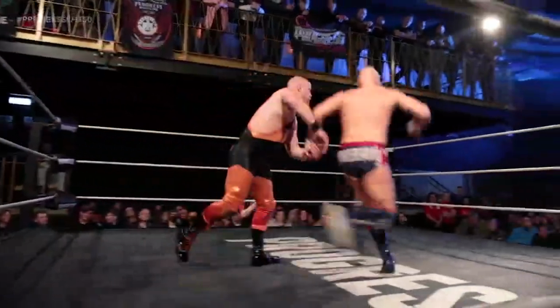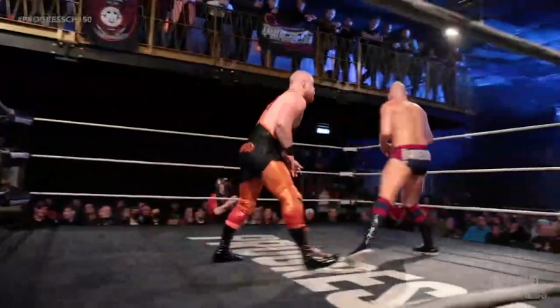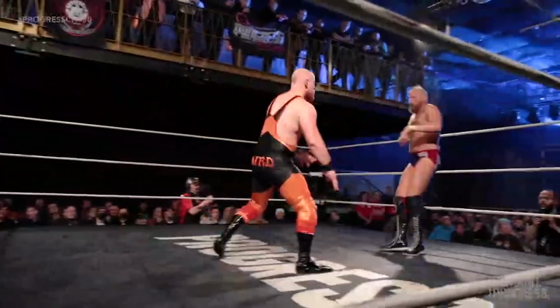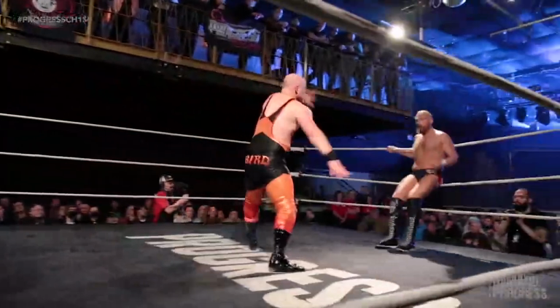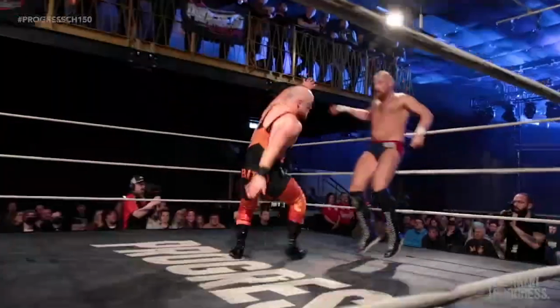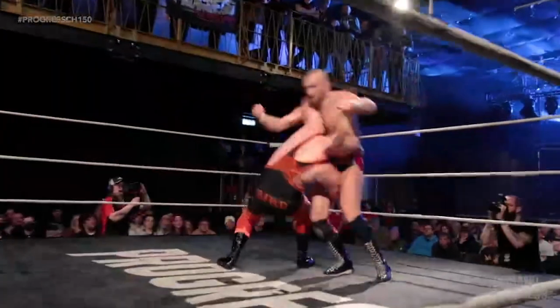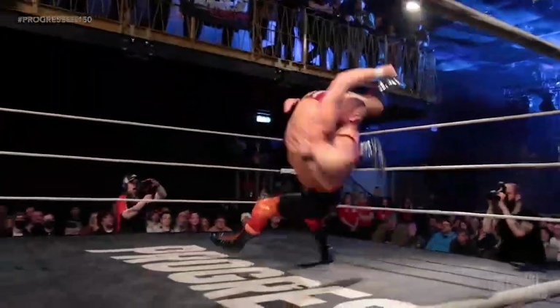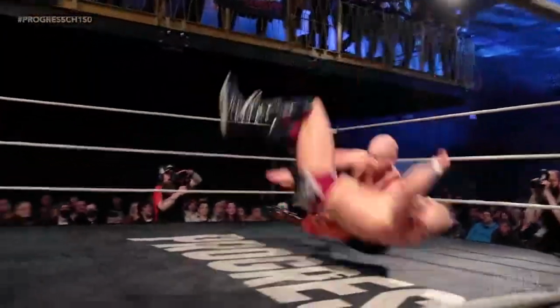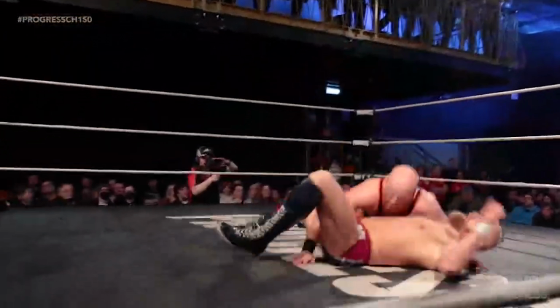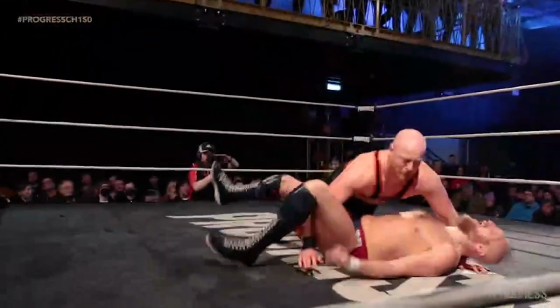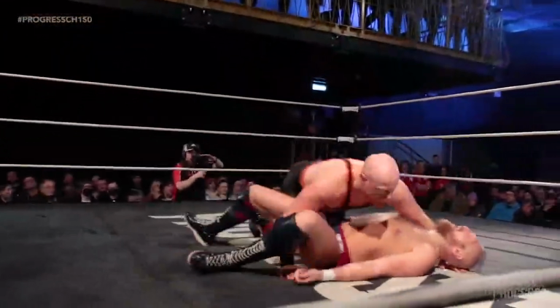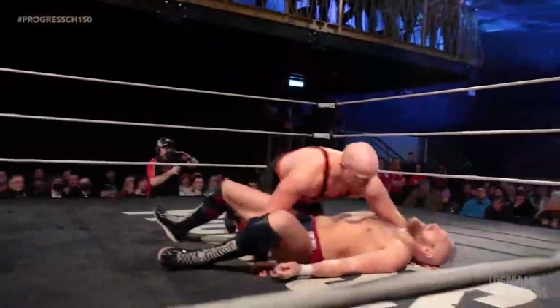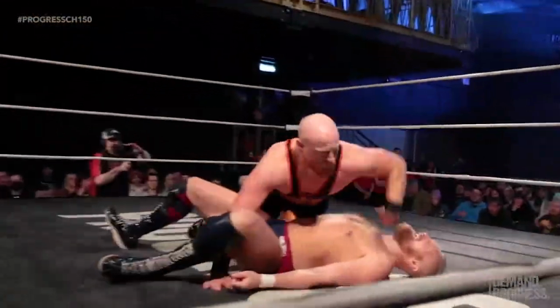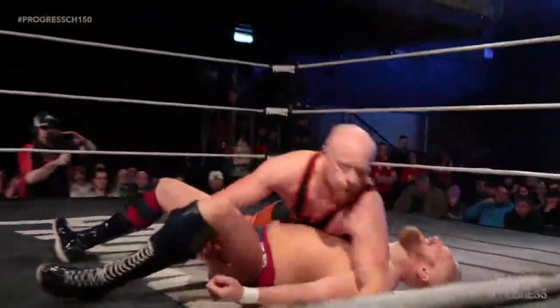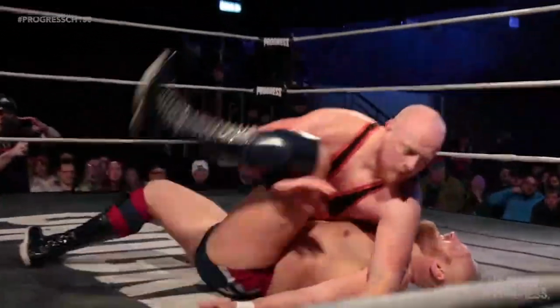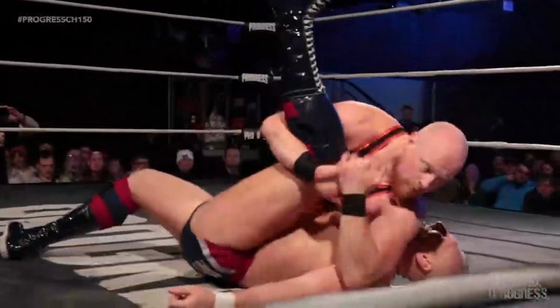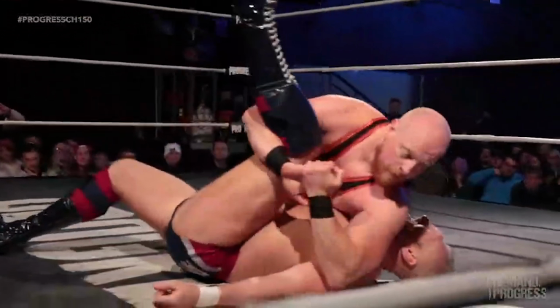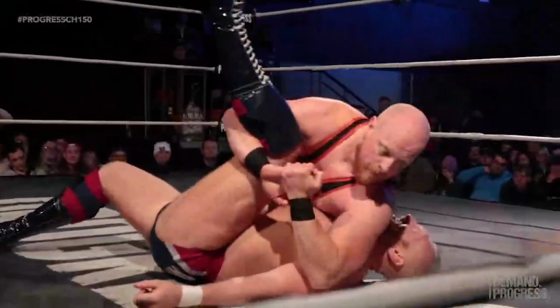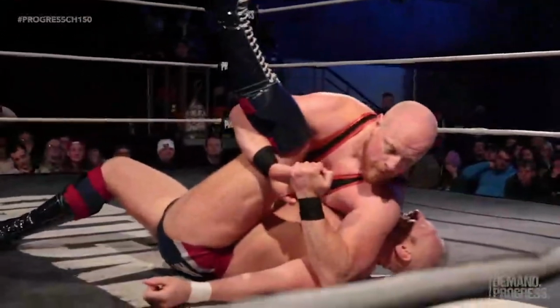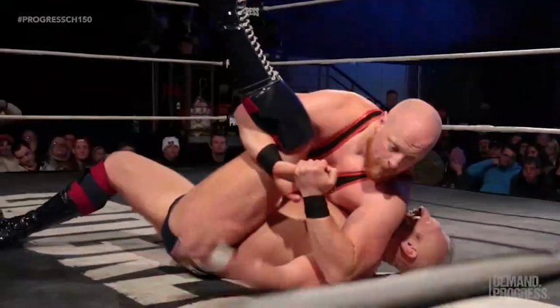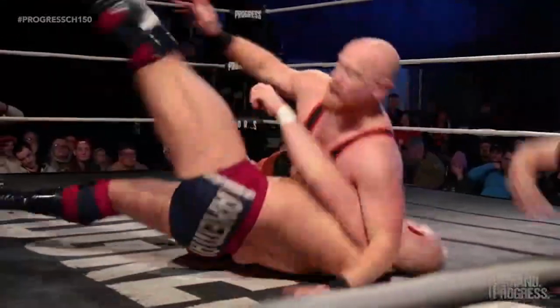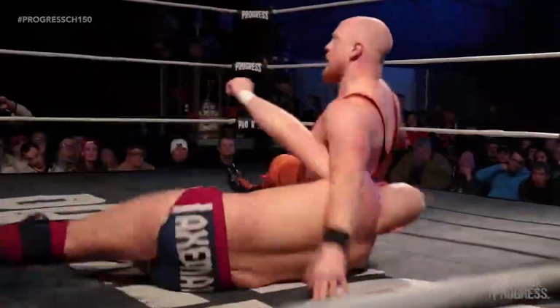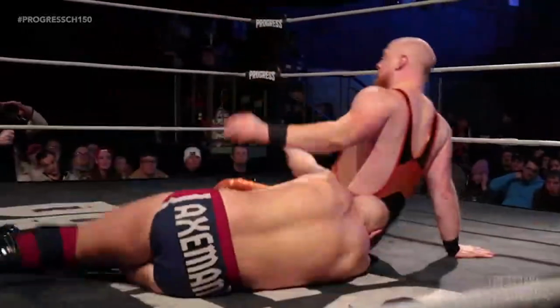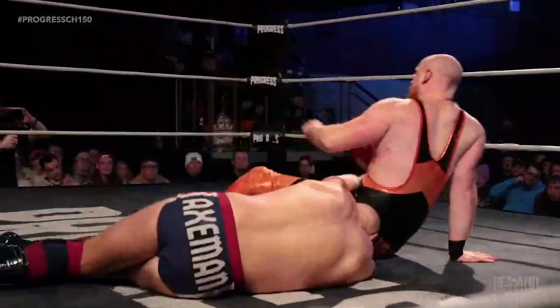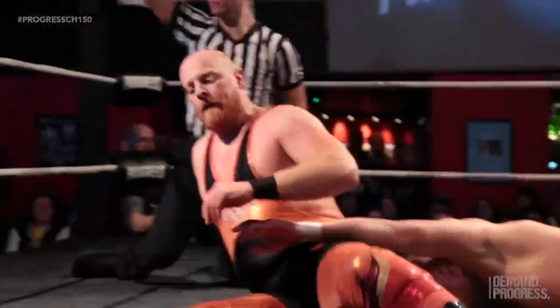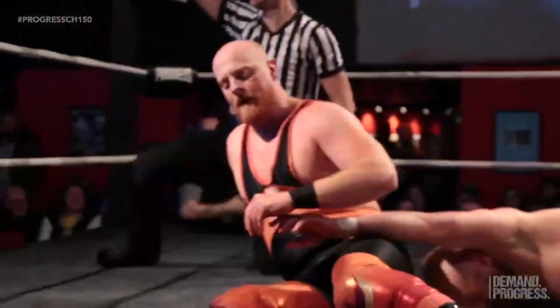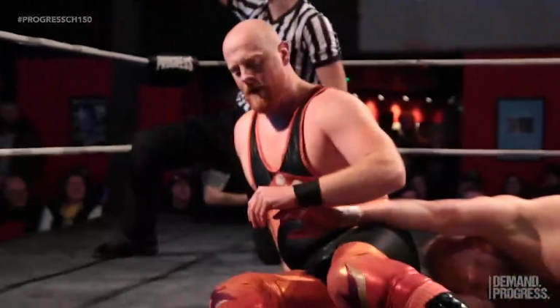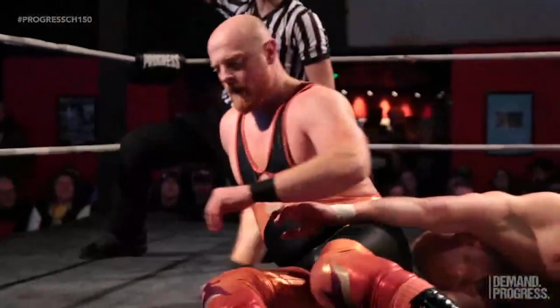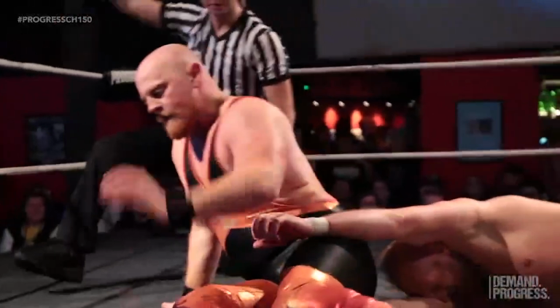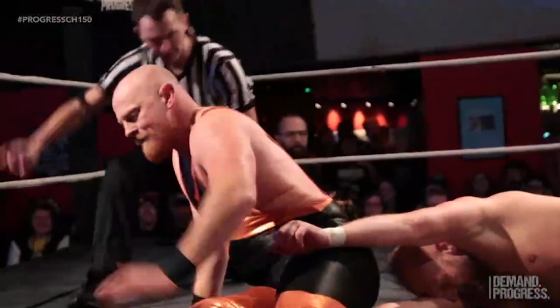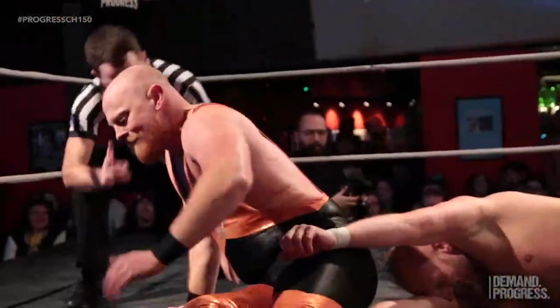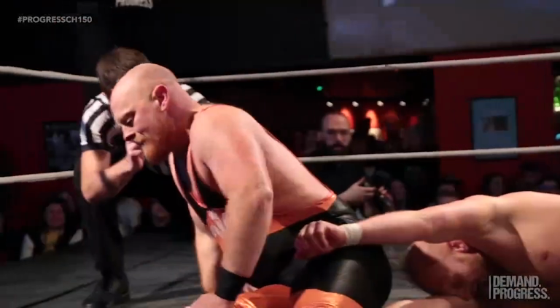Off the ropes — and a snap suplex! One, two — oh, shoulder up. Shoulder up just about.